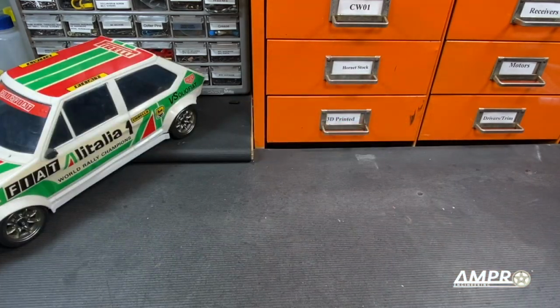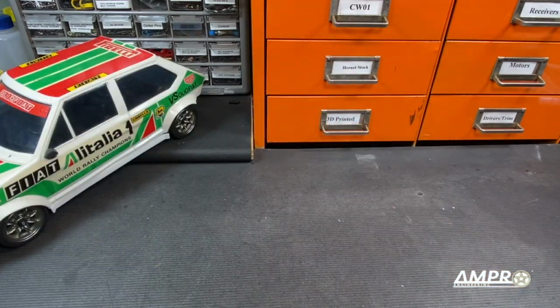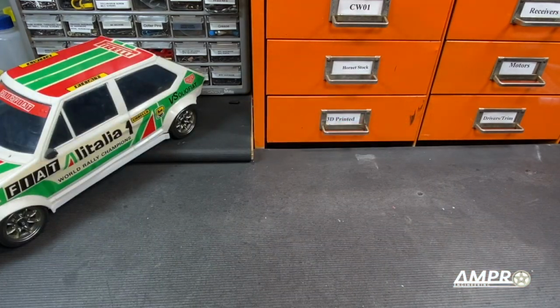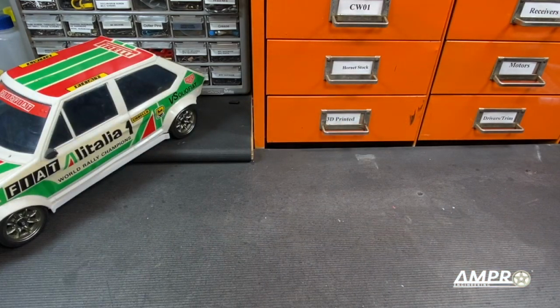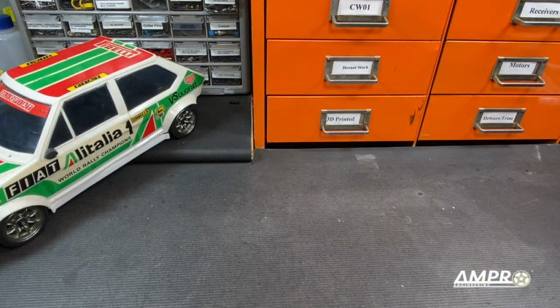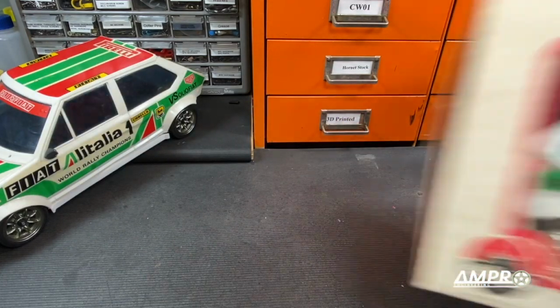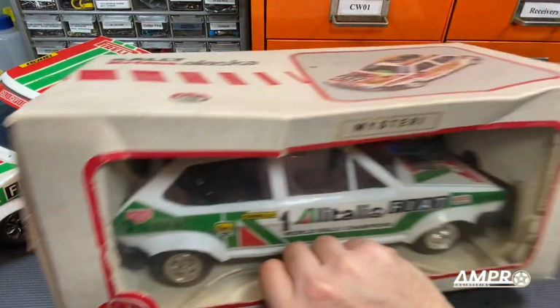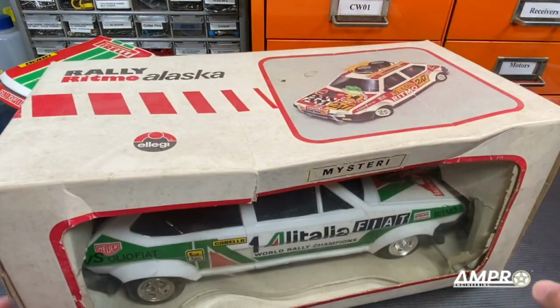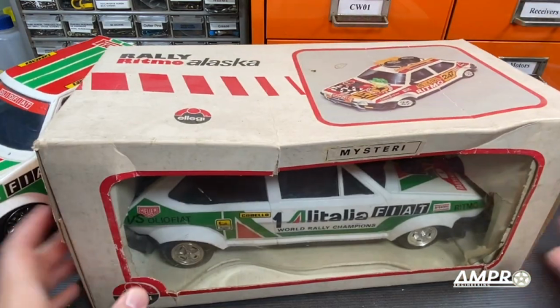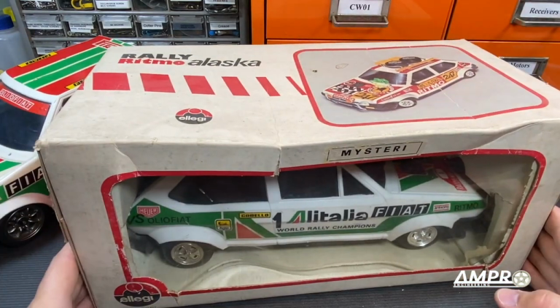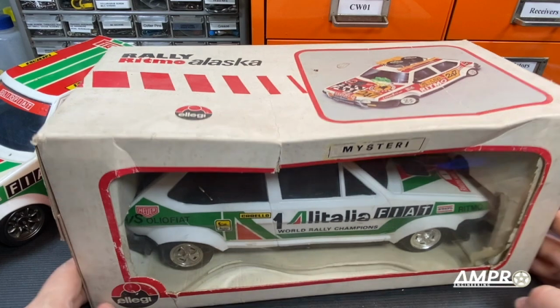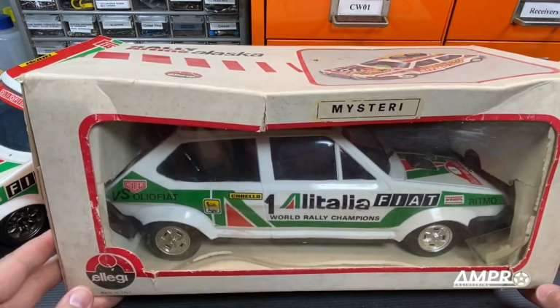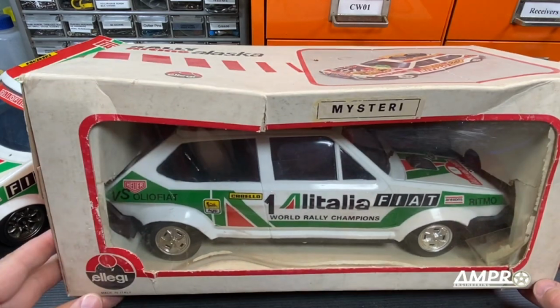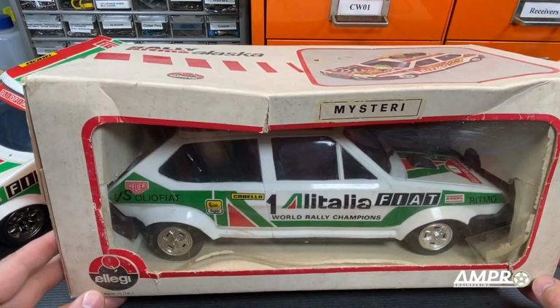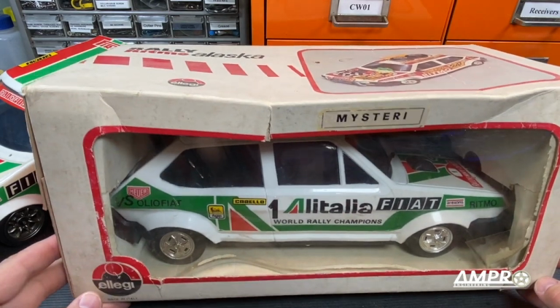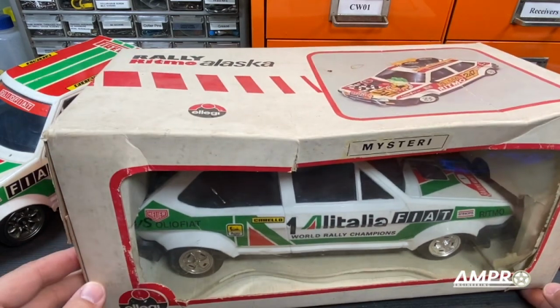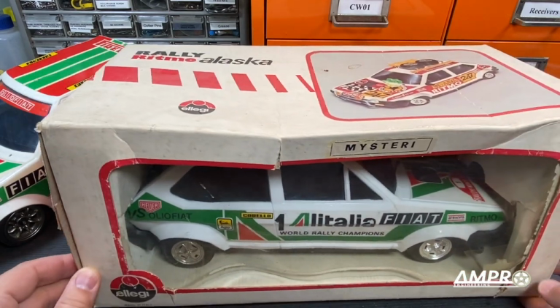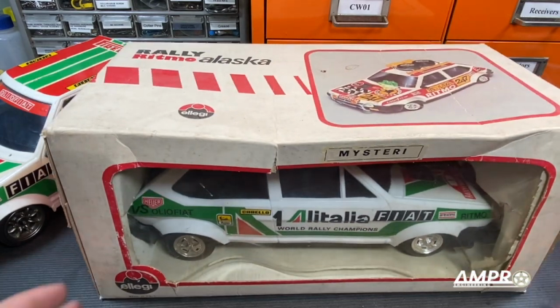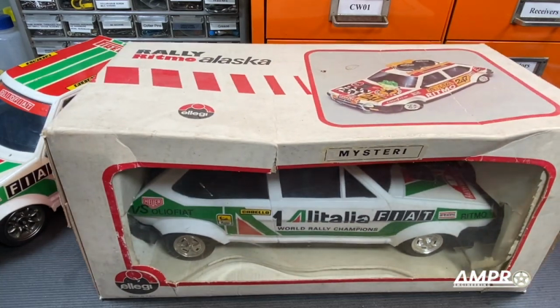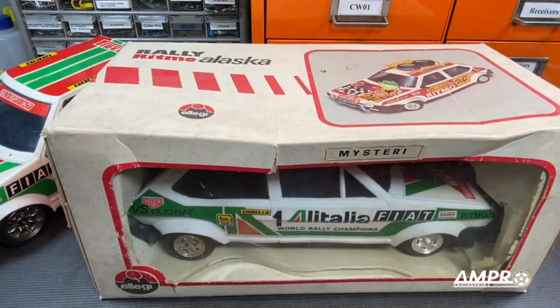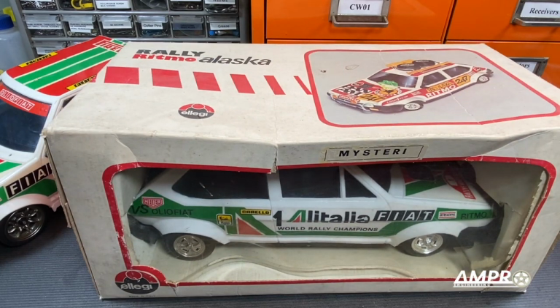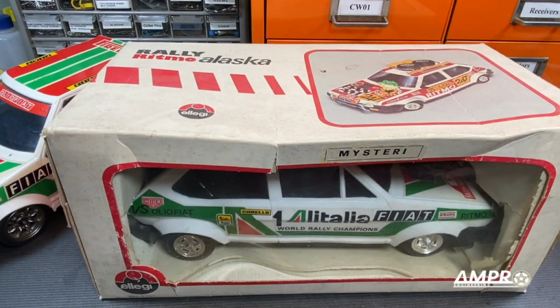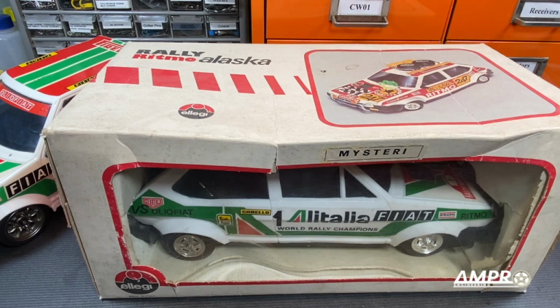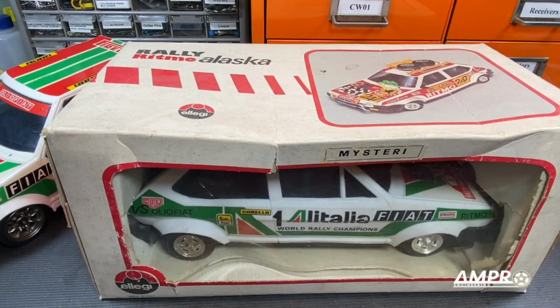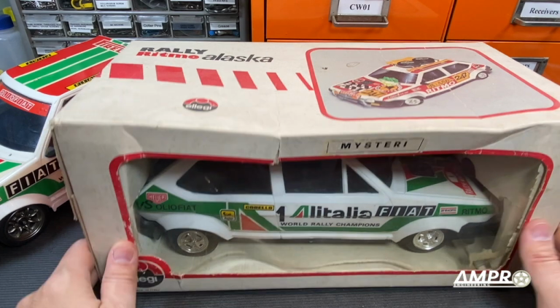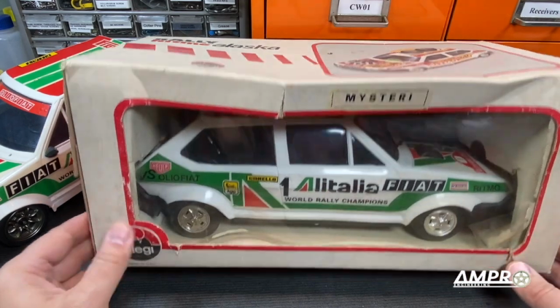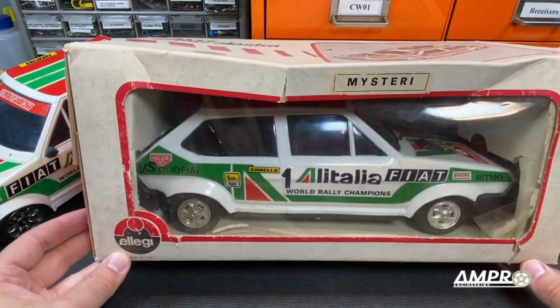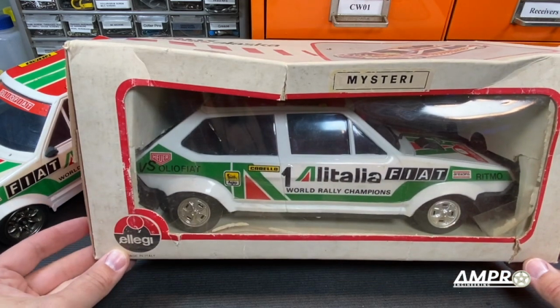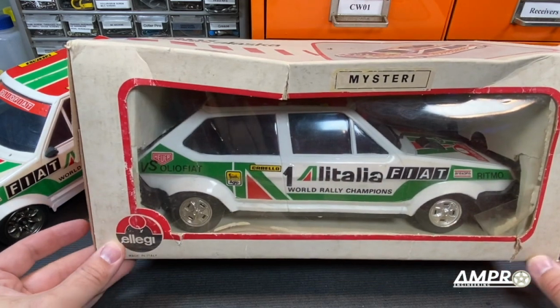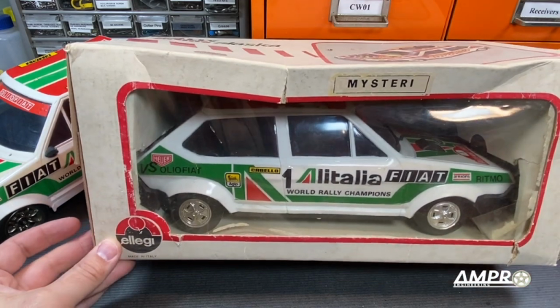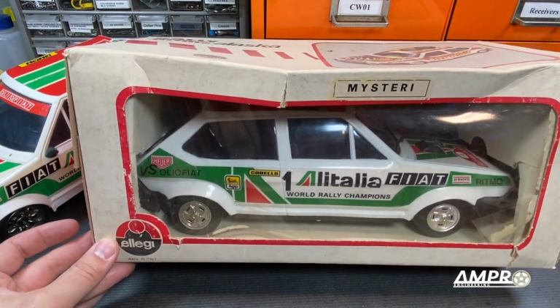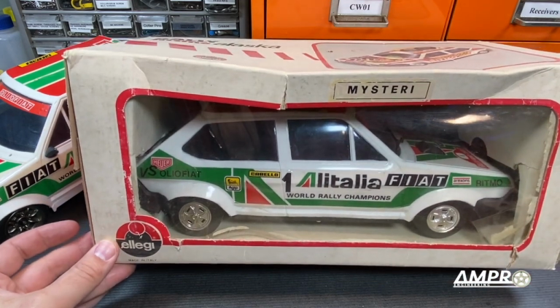It just so happens that many years ago I bought this. This is new in box. I don't think it's ever been out but I don't care. We're going to use this because I want my toy car and I'm getting my toy car.